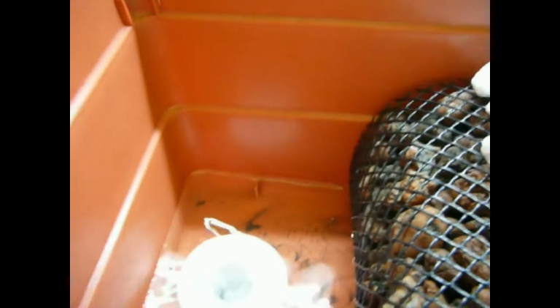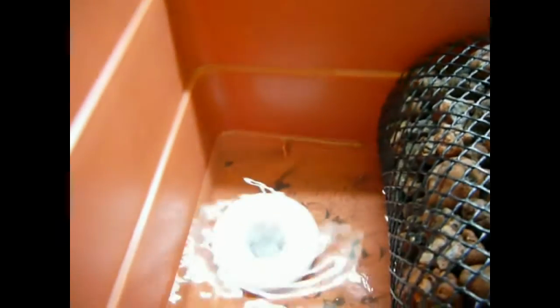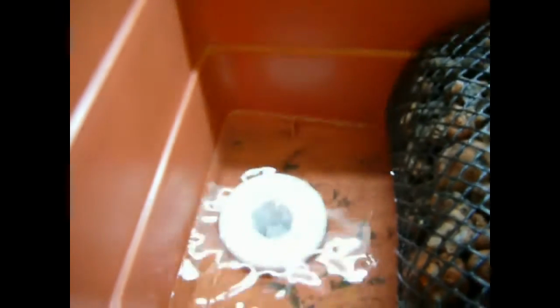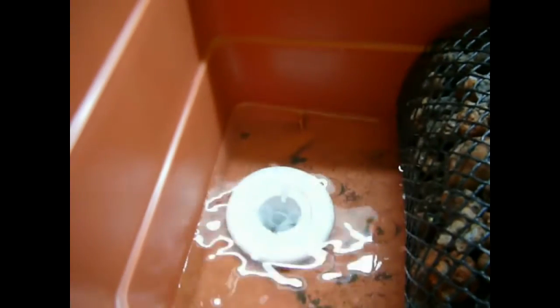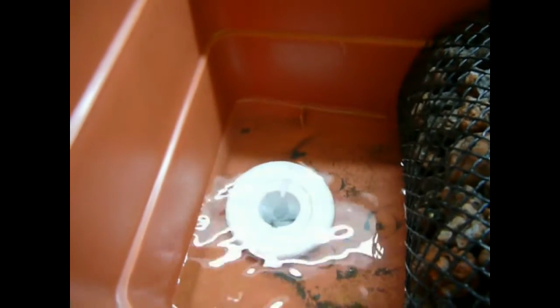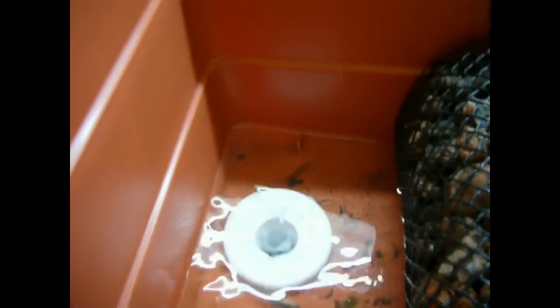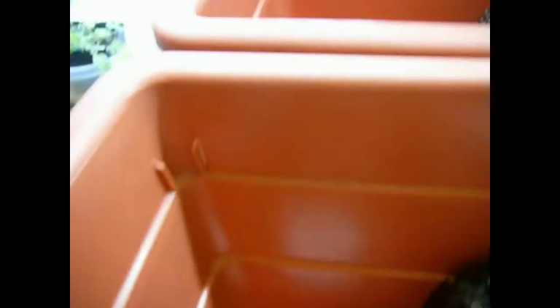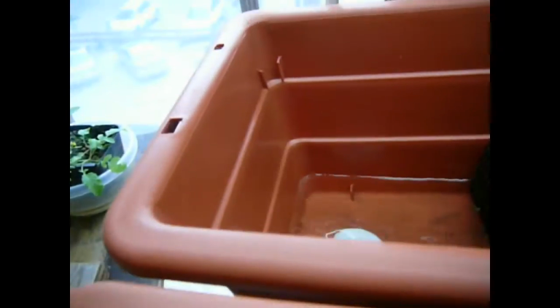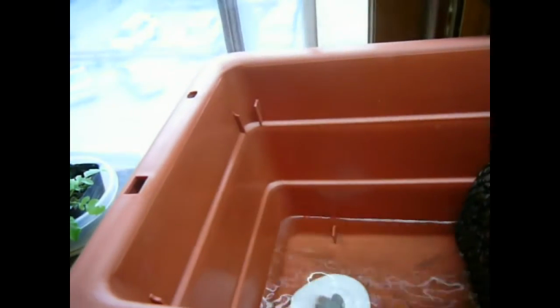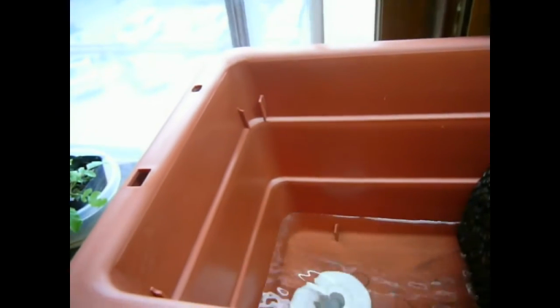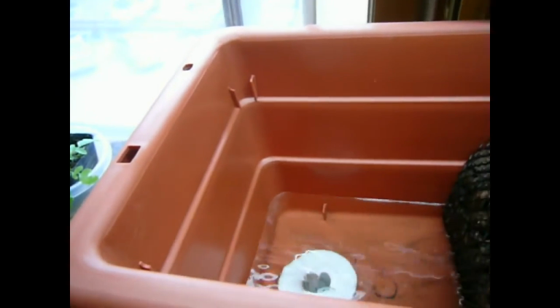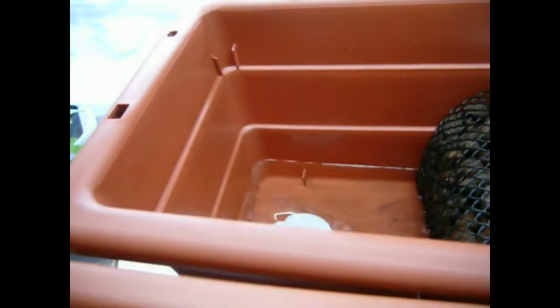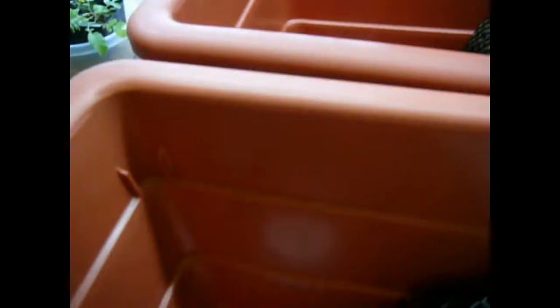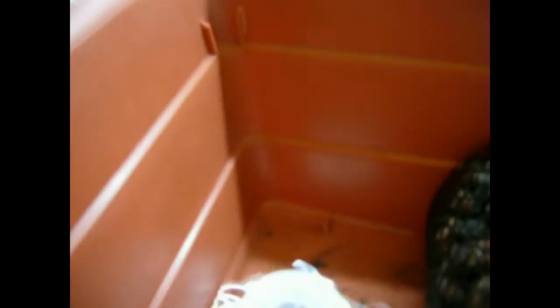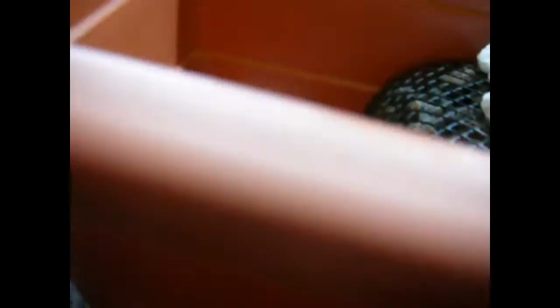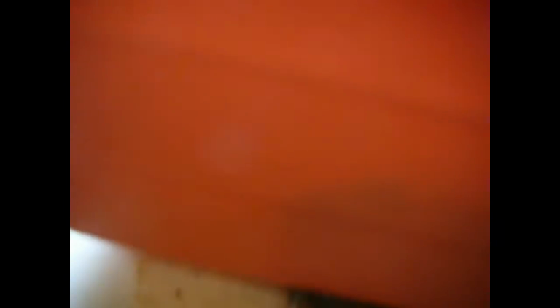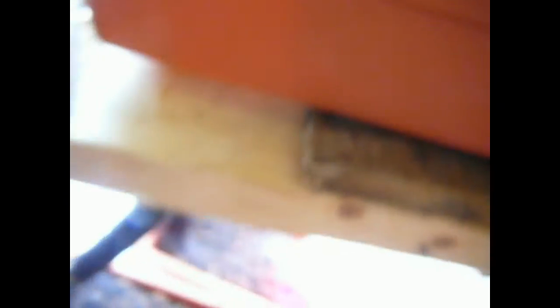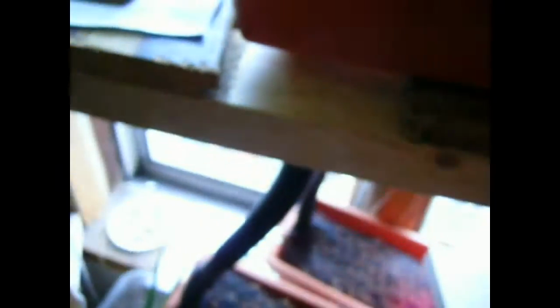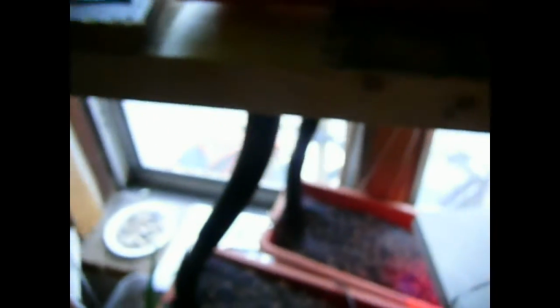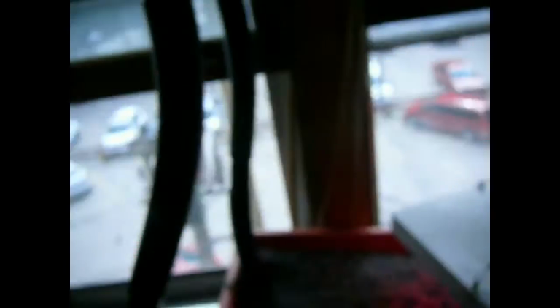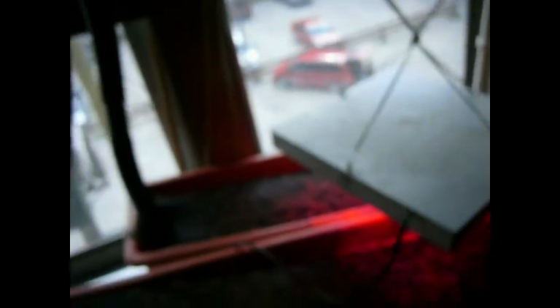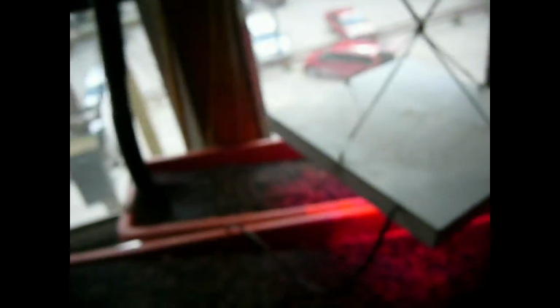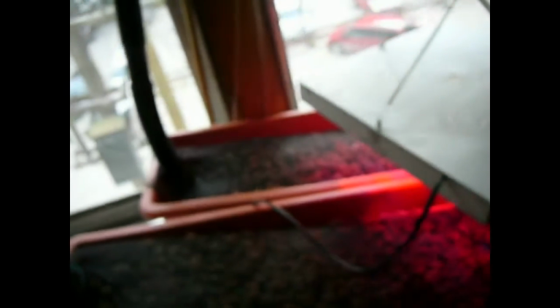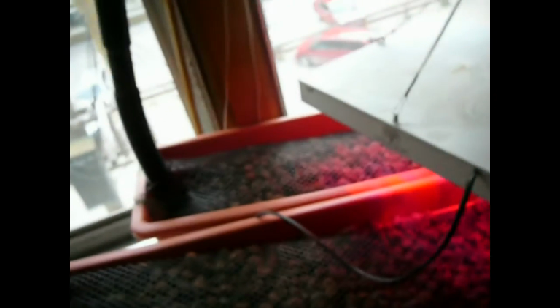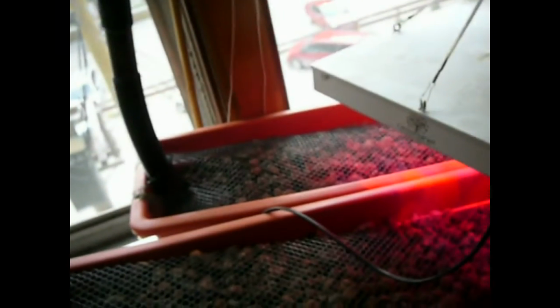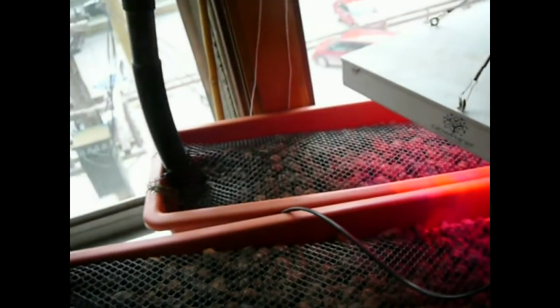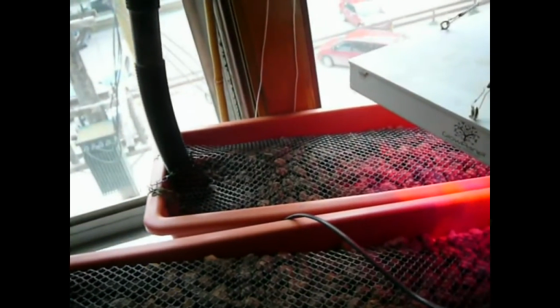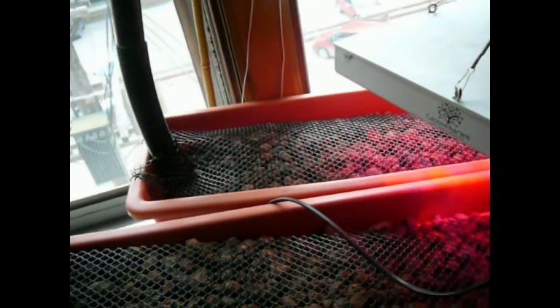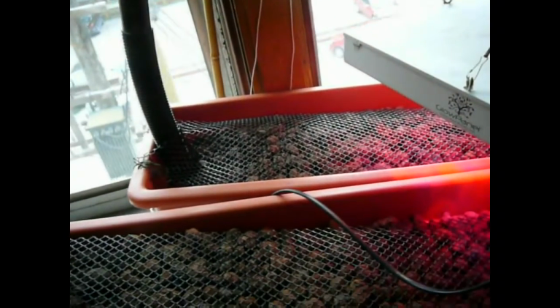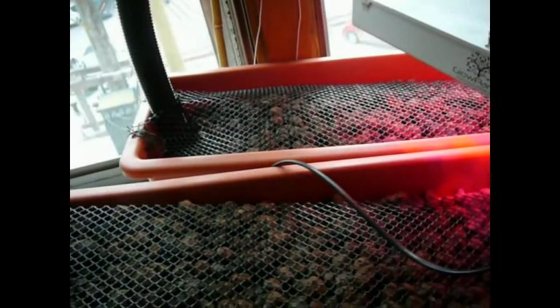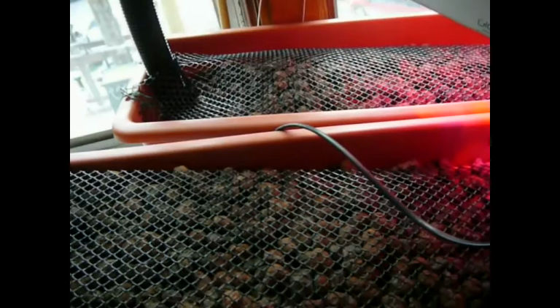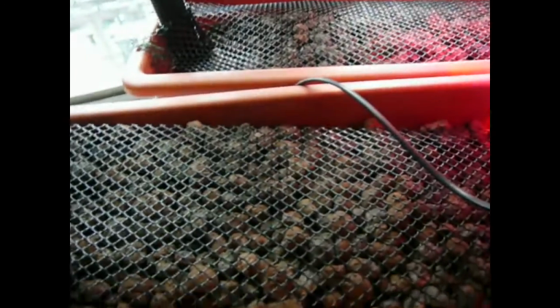The drains are very clear and they're flowing quite well. The problem with the other grow beds that was developing was that the roots were getting into the drains, and so then the water was not draining very quickly.